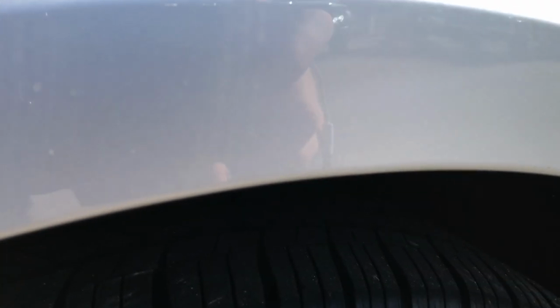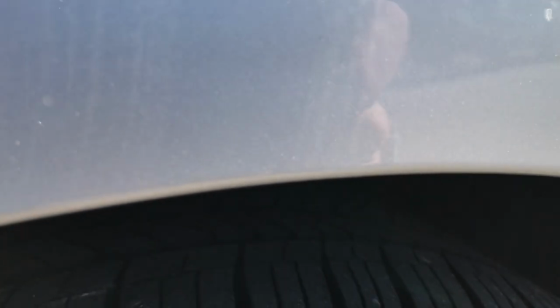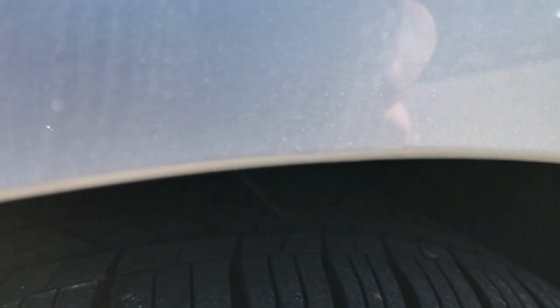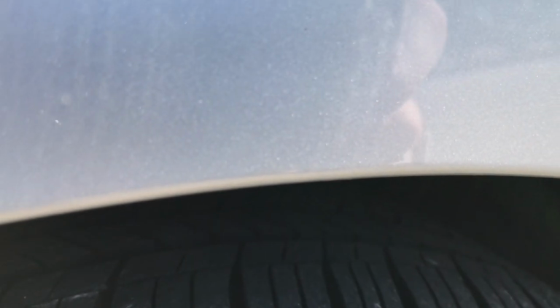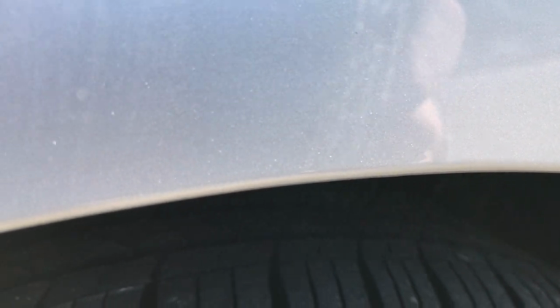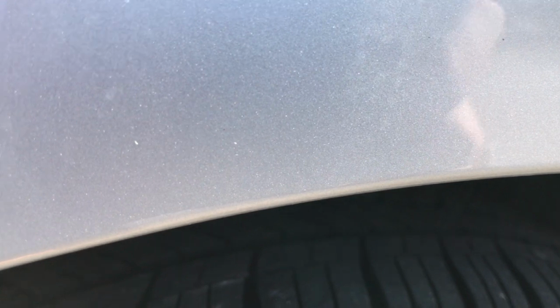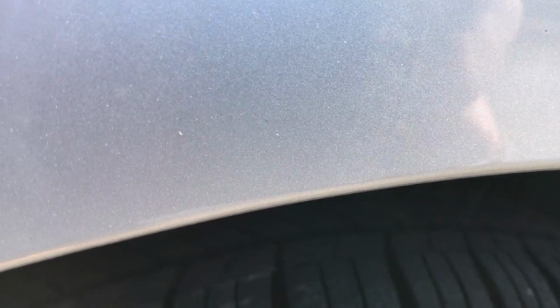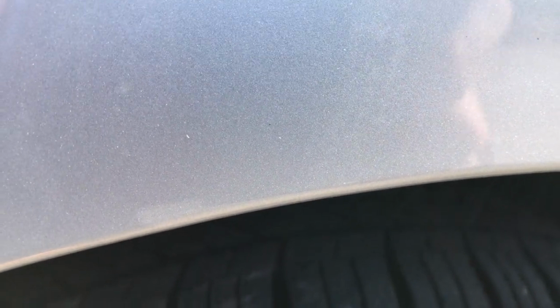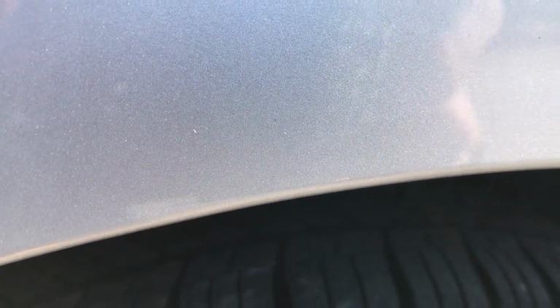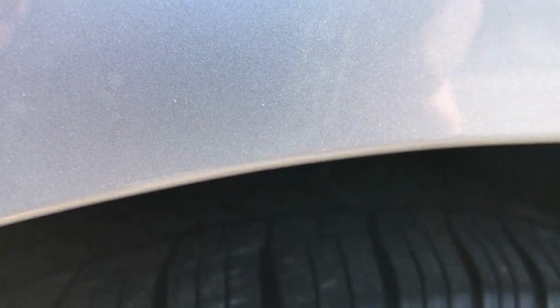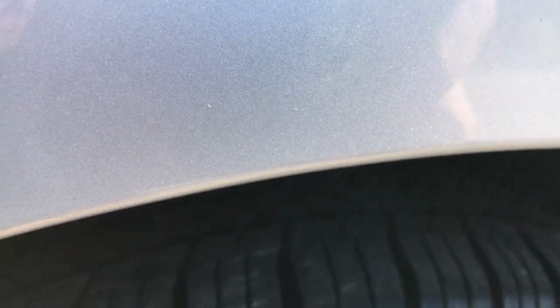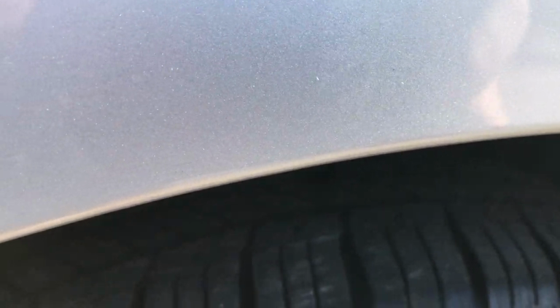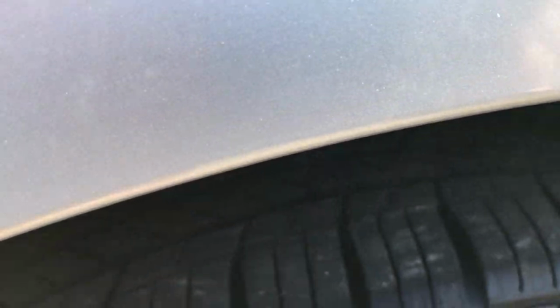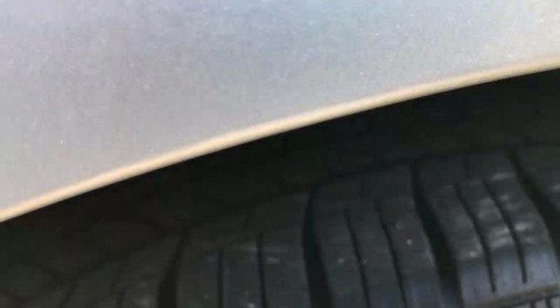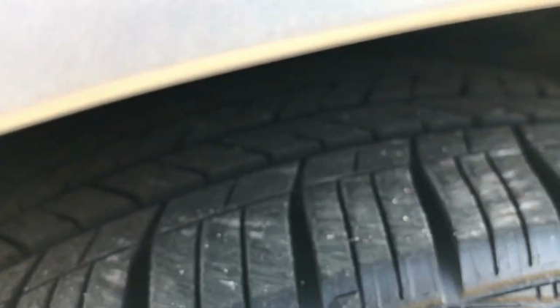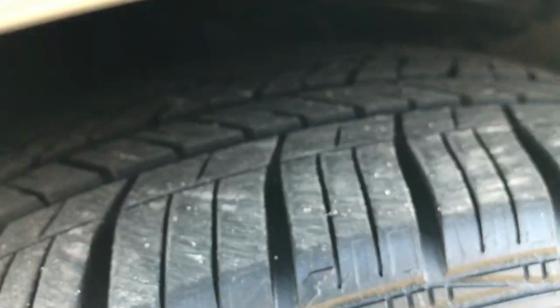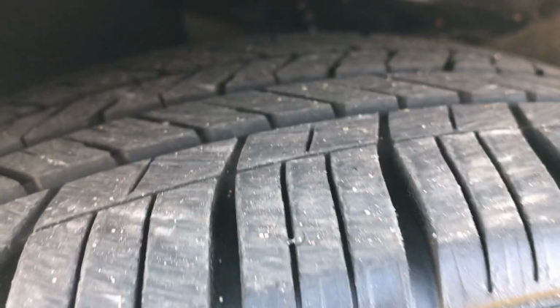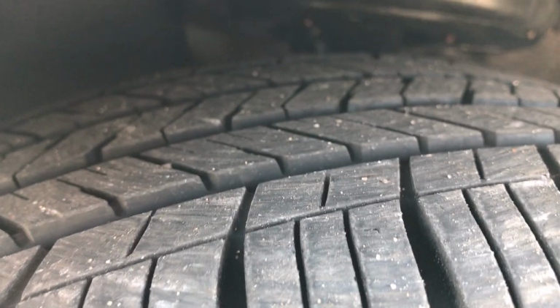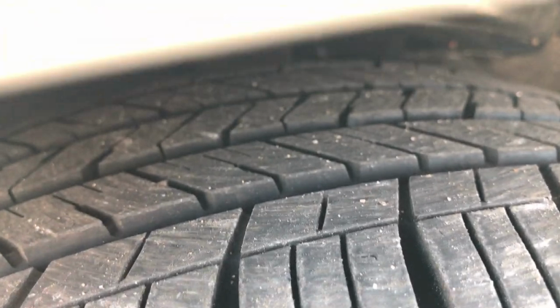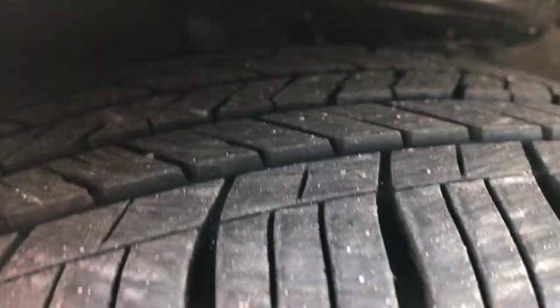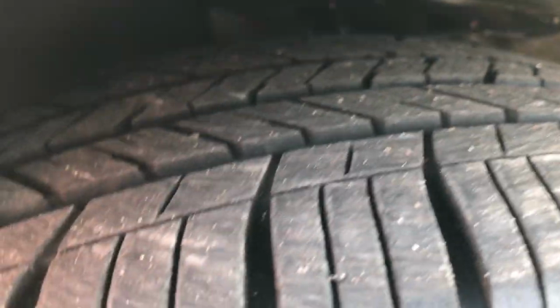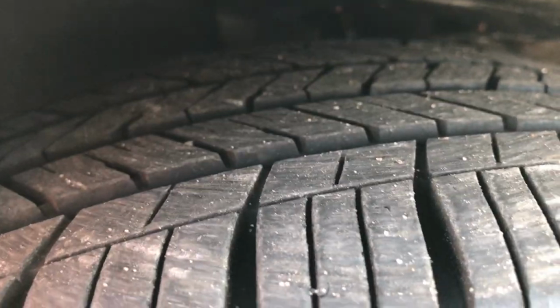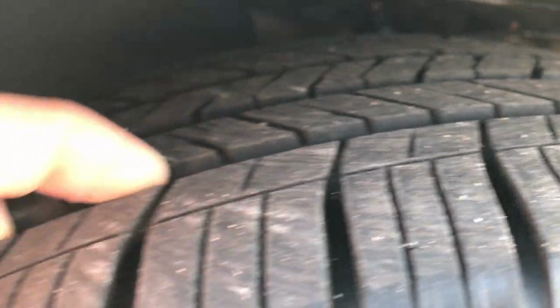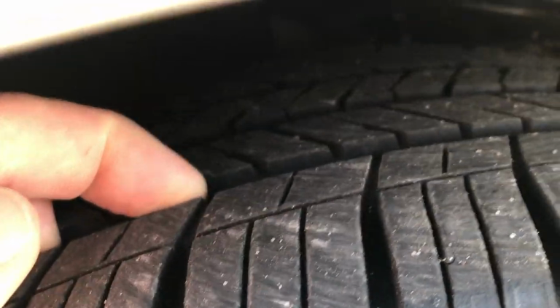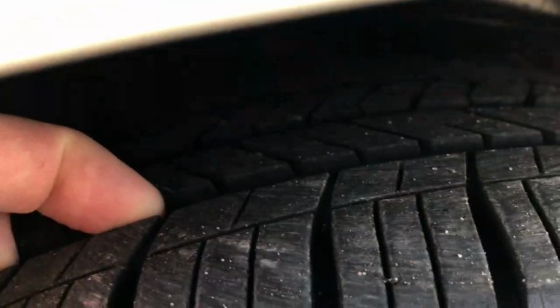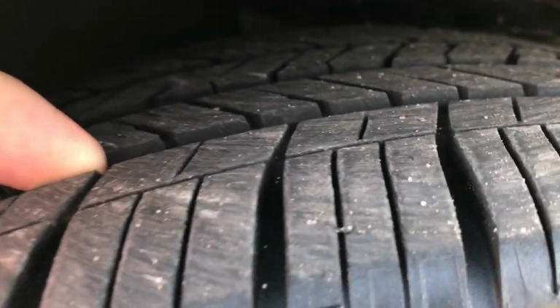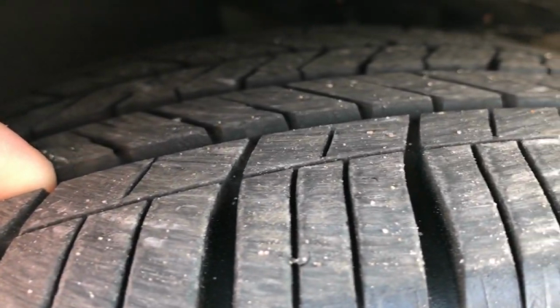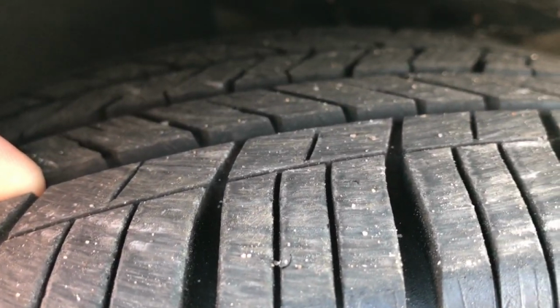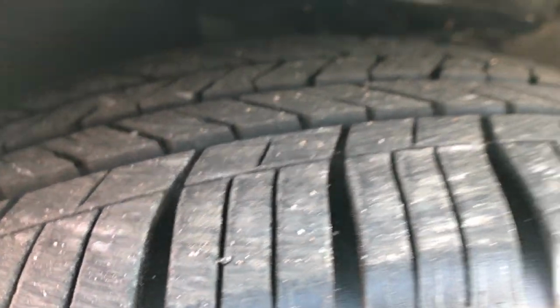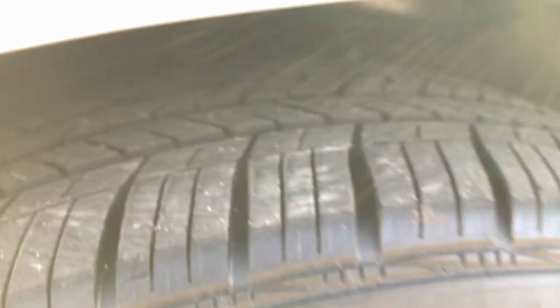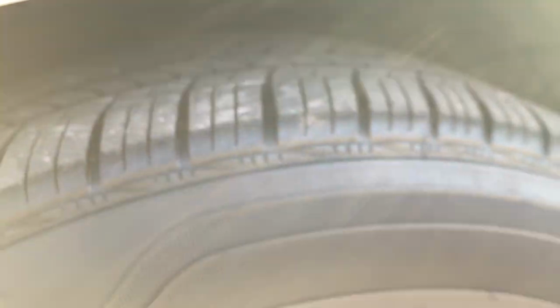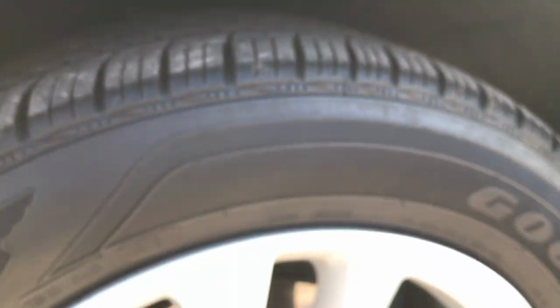Goodyear Assurance tires on here. These sizes are 225/55 R17s. You can see that the tires have a really good amount of tread left on them — I'd say probably close to 60 to 70 percent.